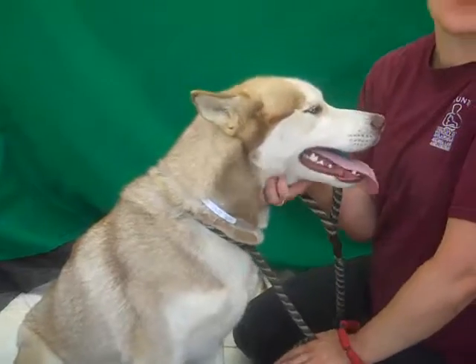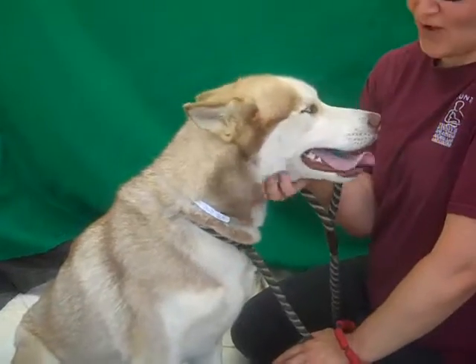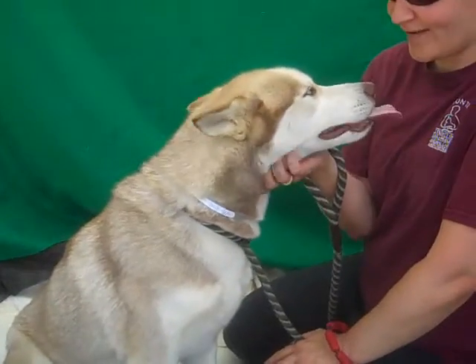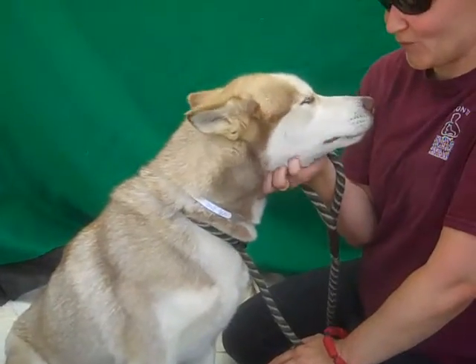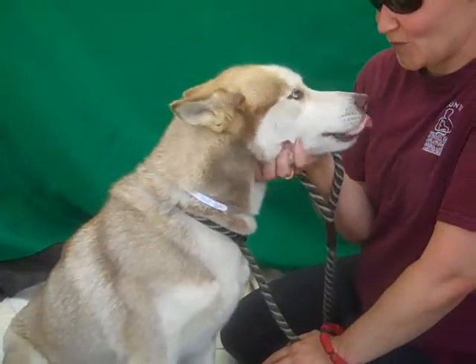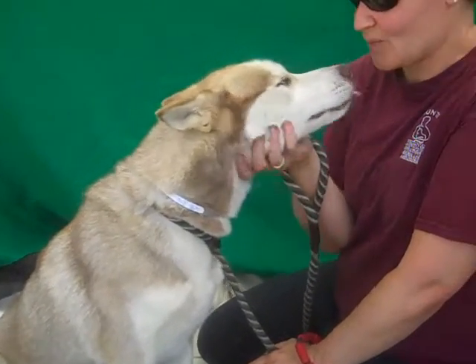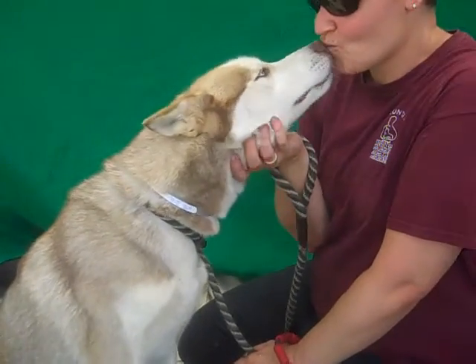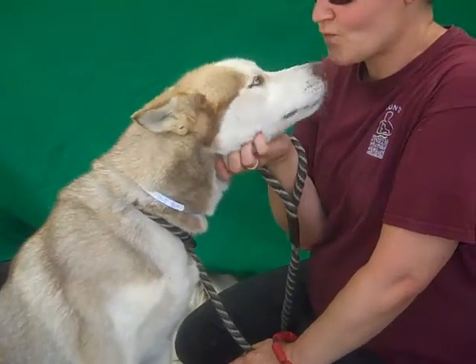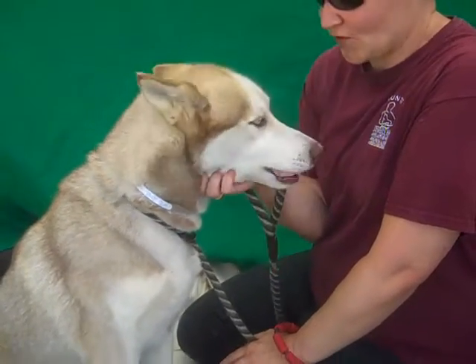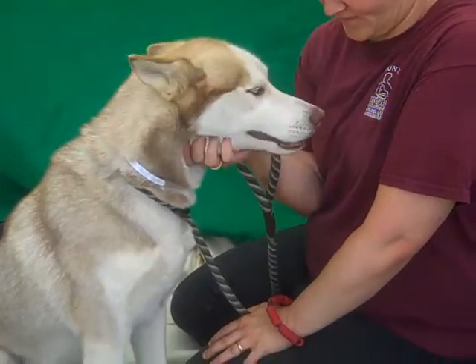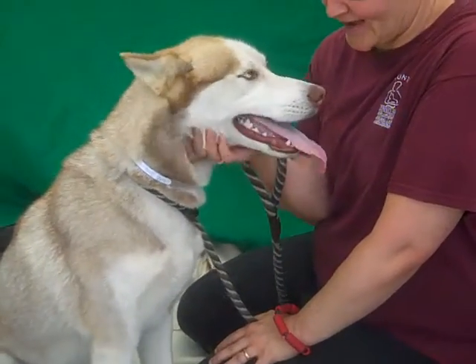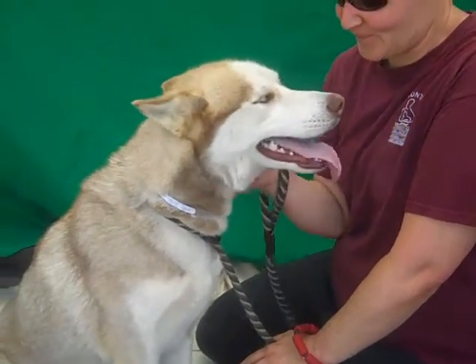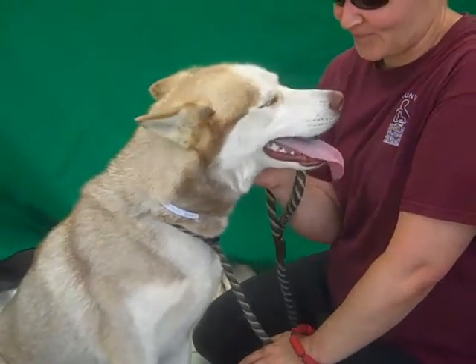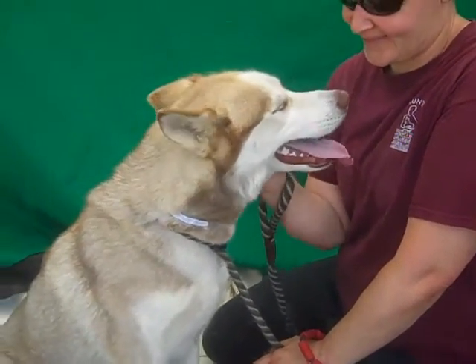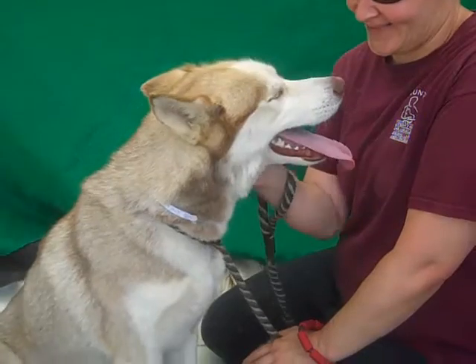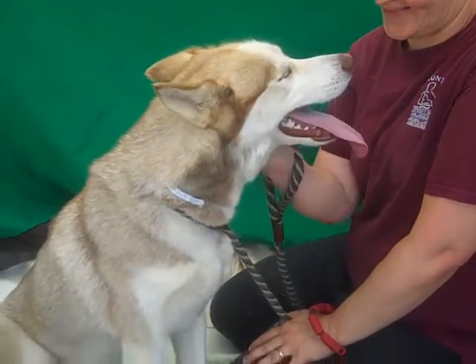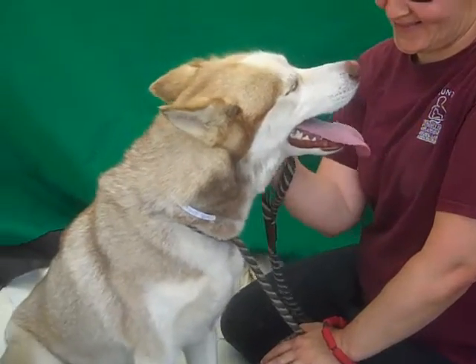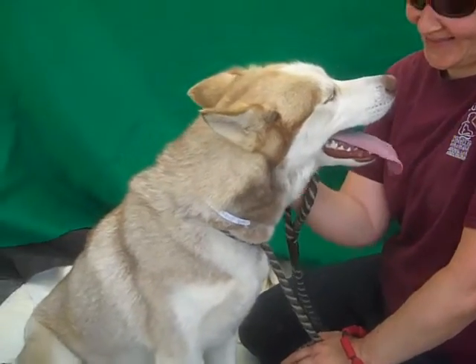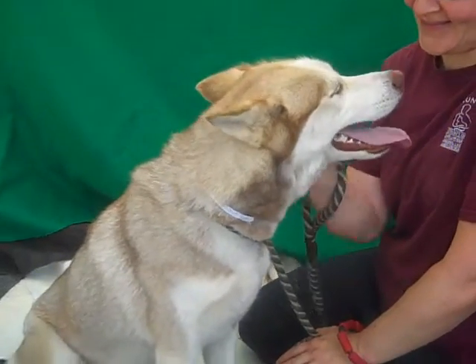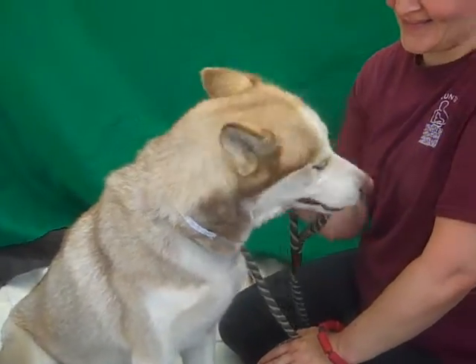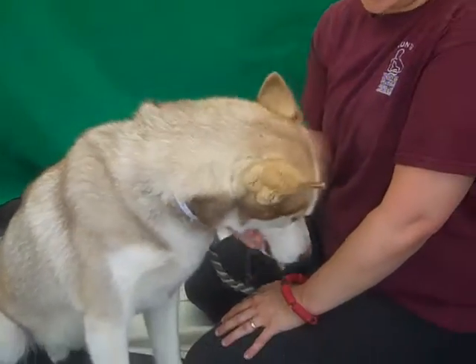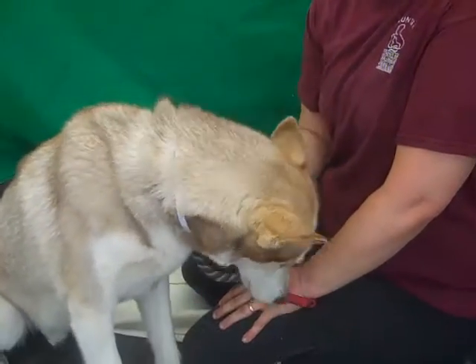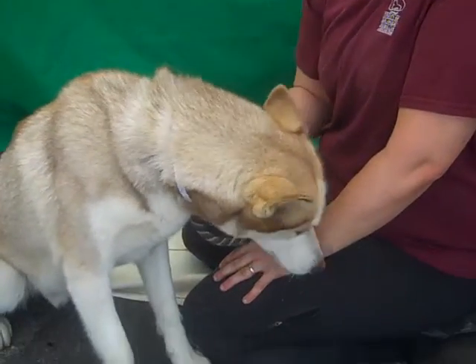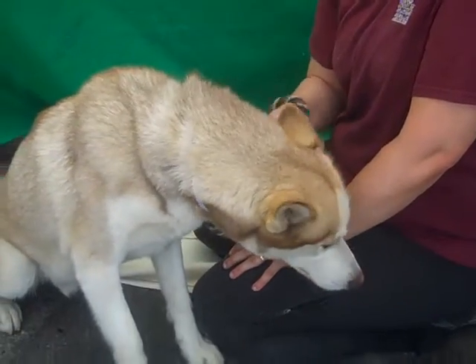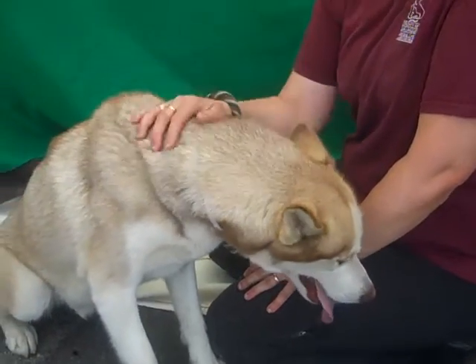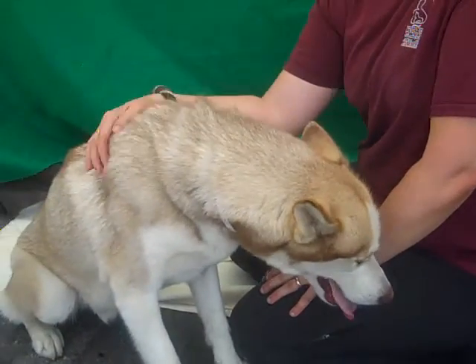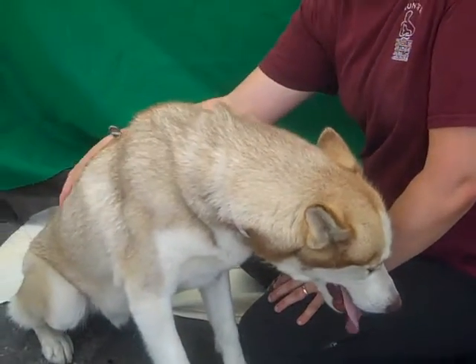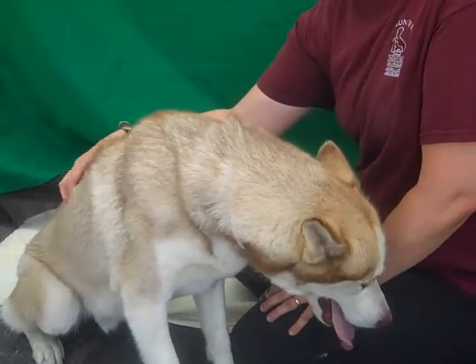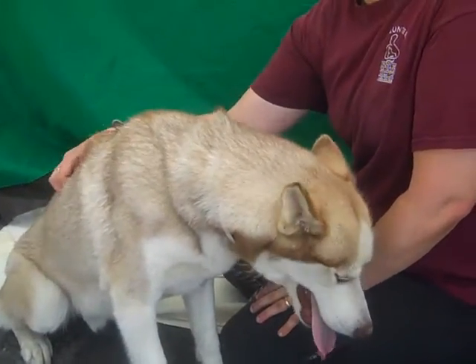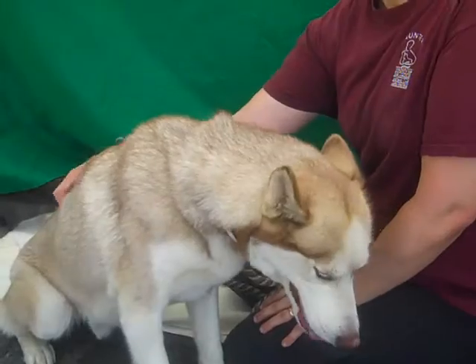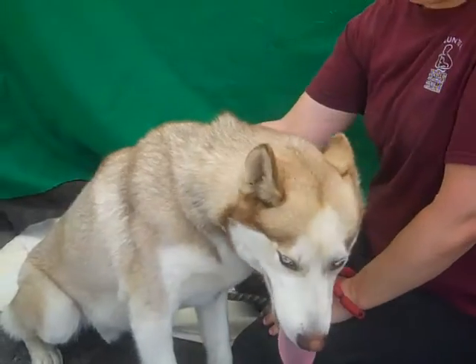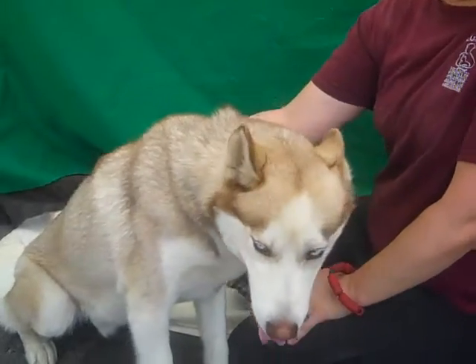Wow, look at this guy. This is the third one in a row. This is Husky Day, and this is a beautiful husky. His name is Klondike, and his ID number at the Baldwin Park Shelter is A4963086.